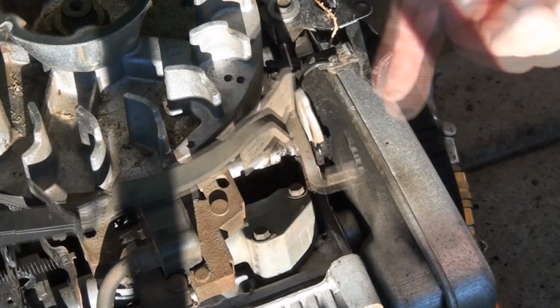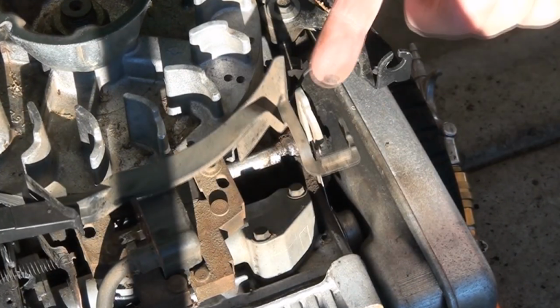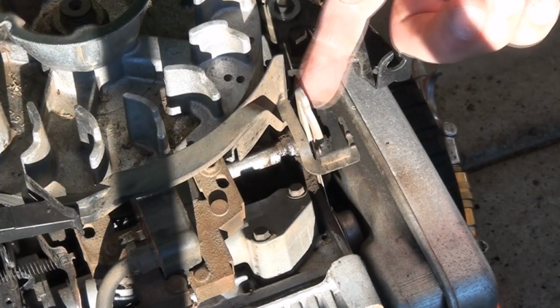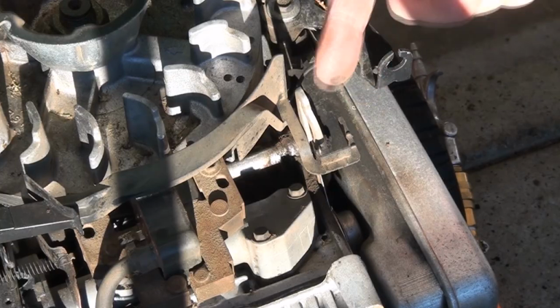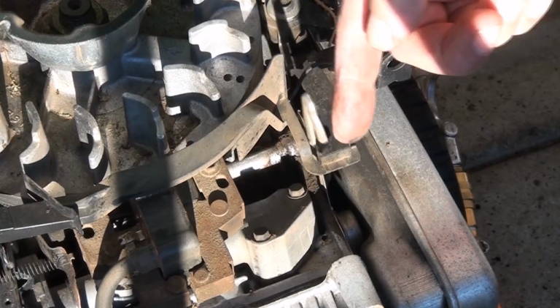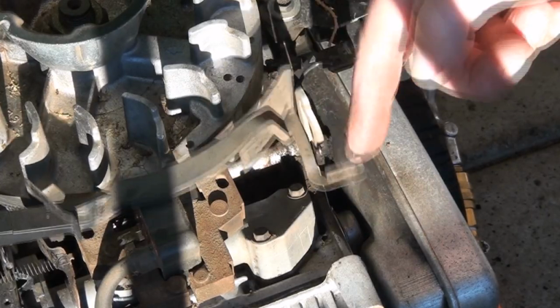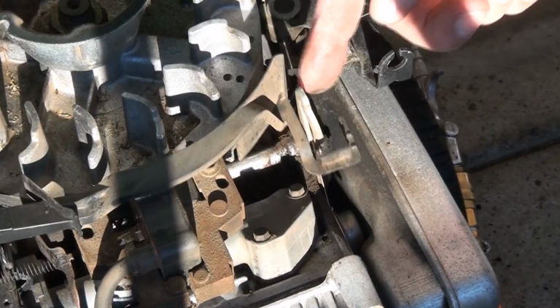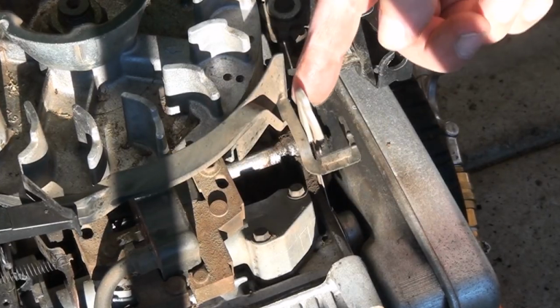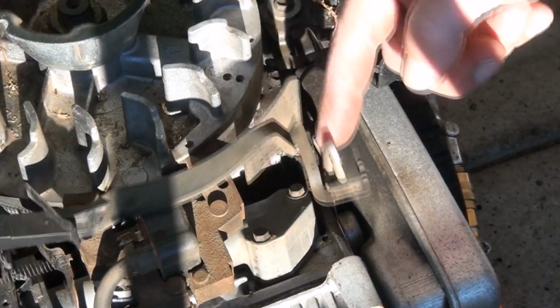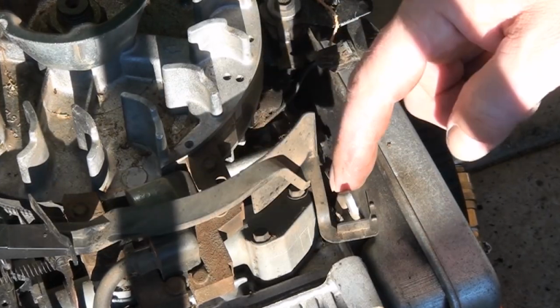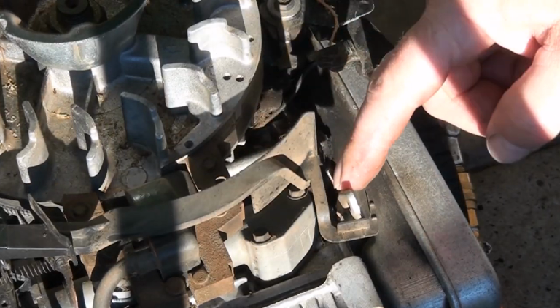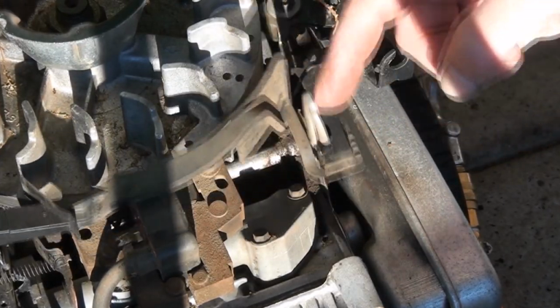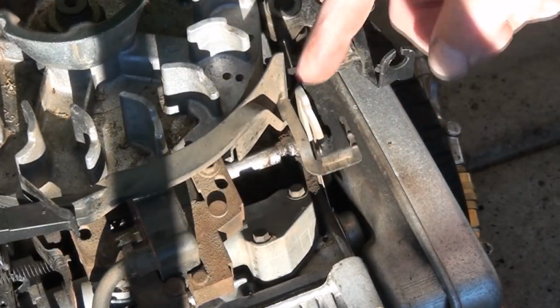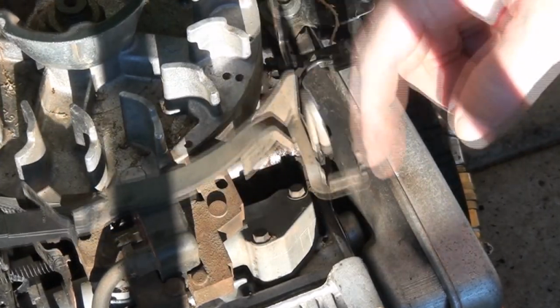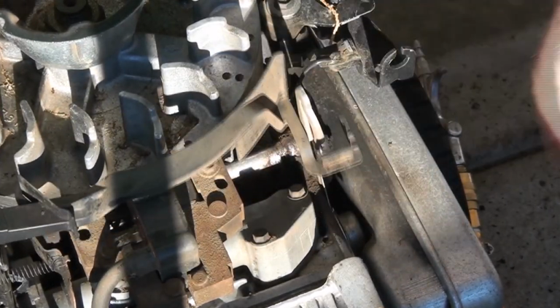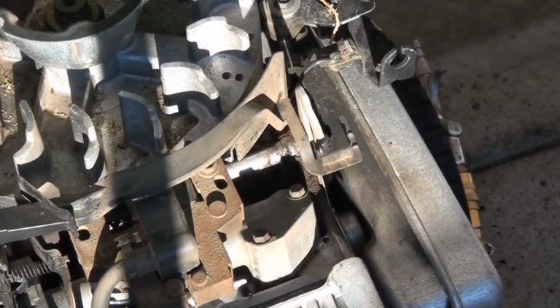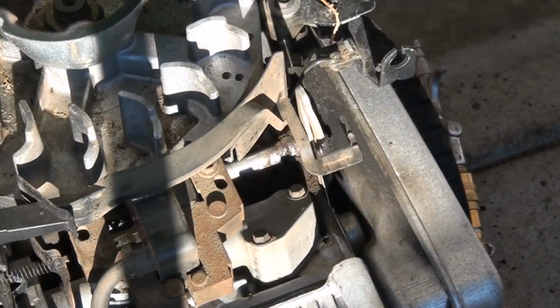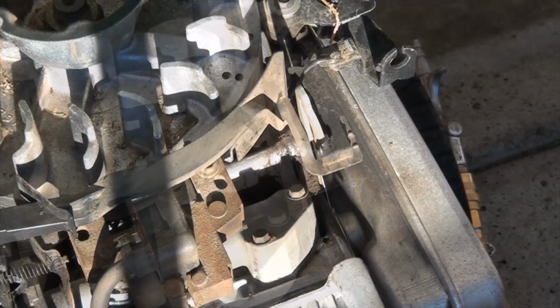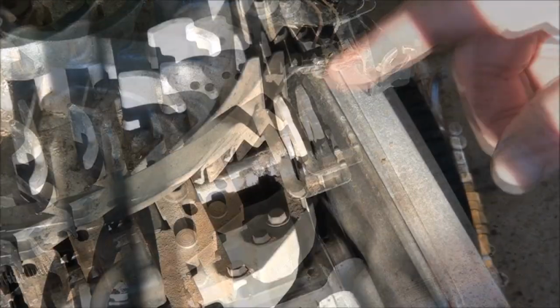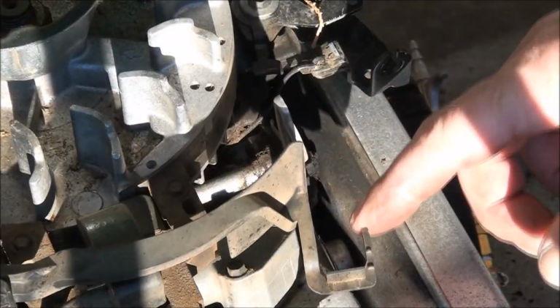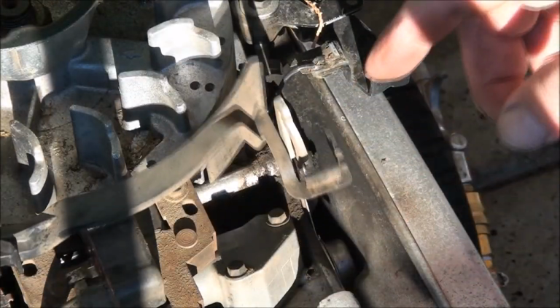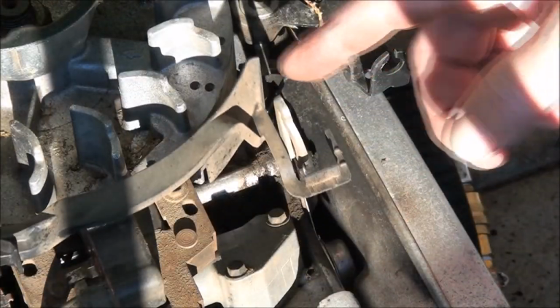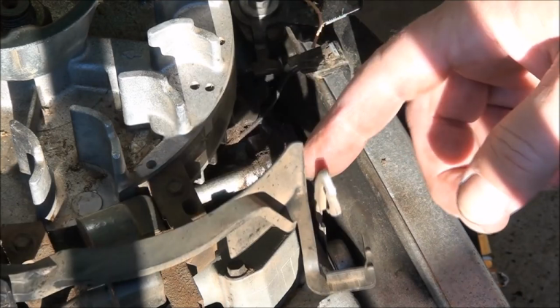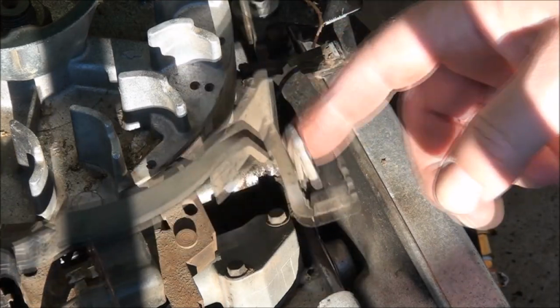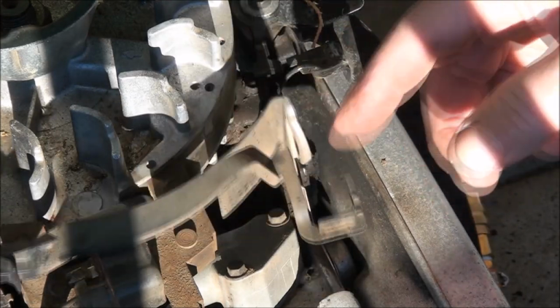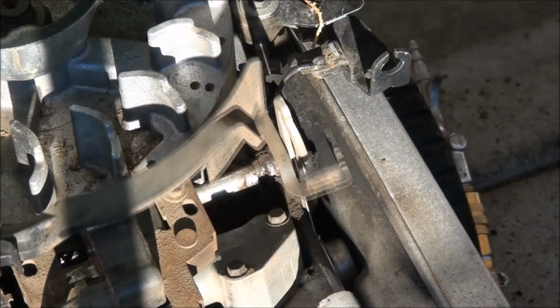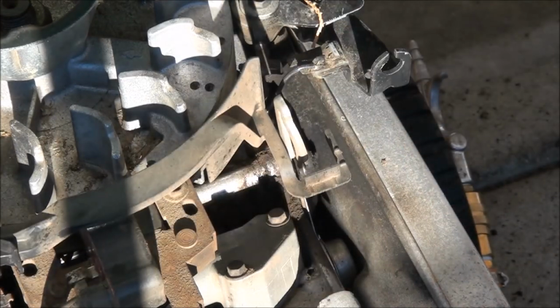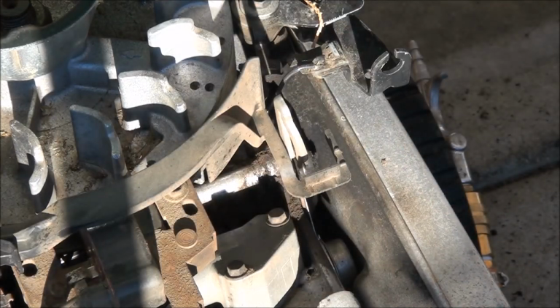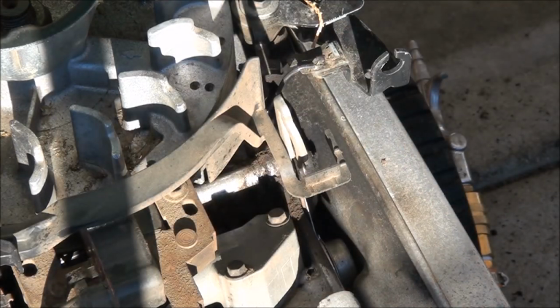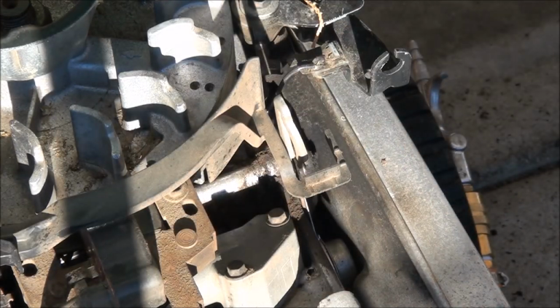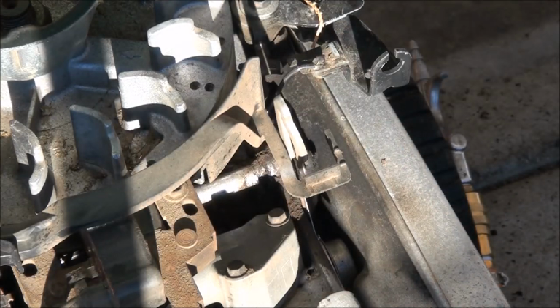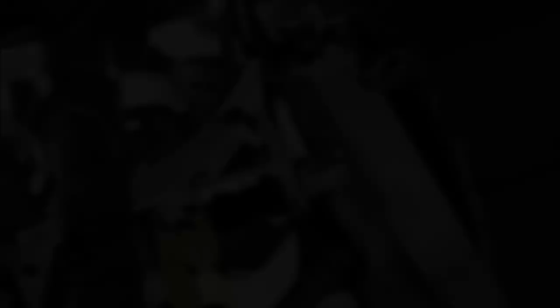It's supposed to go in between this little plastic piece here. You see that? And that's what that is supposed to look like.